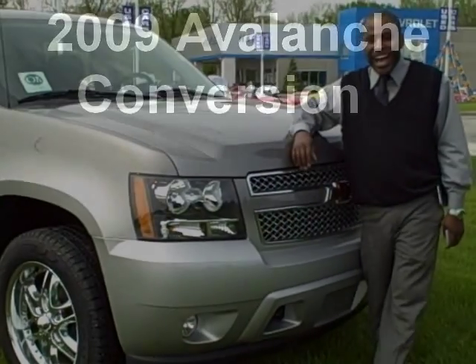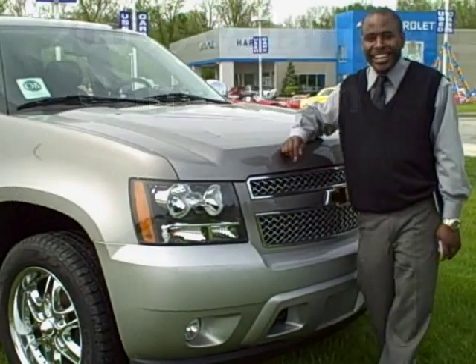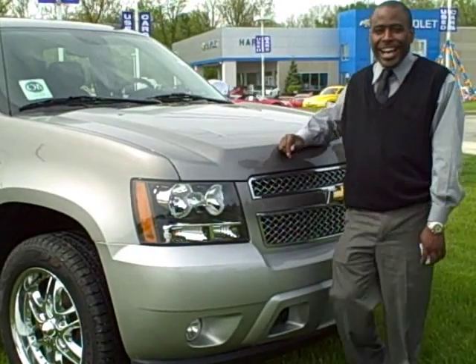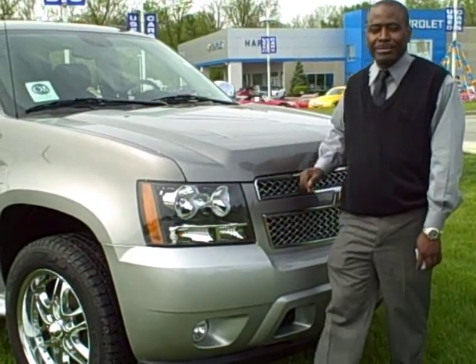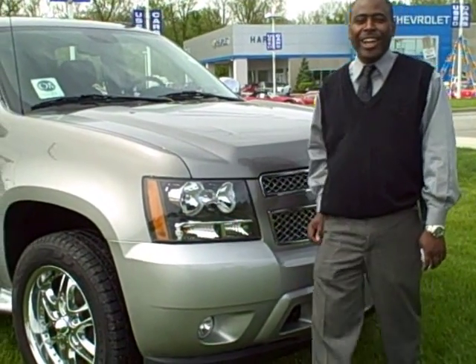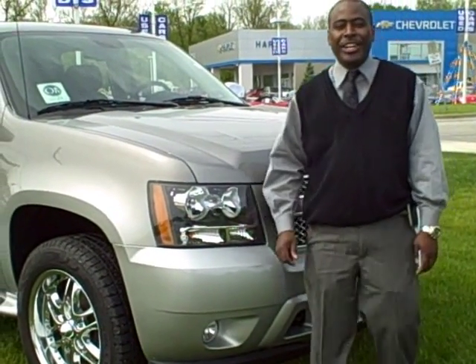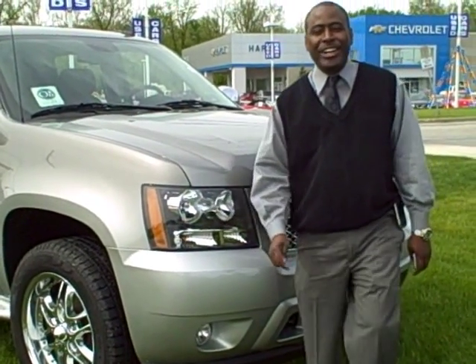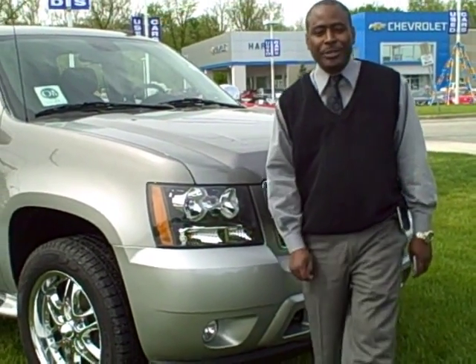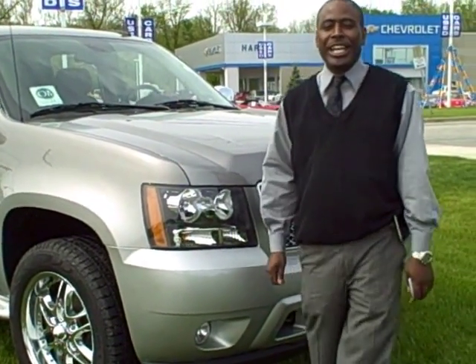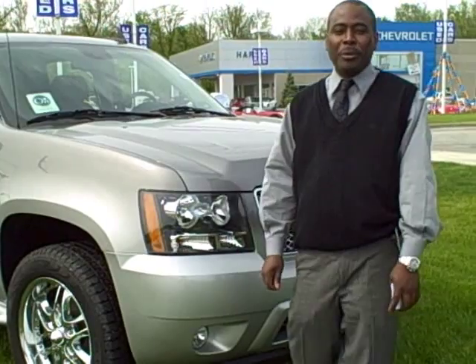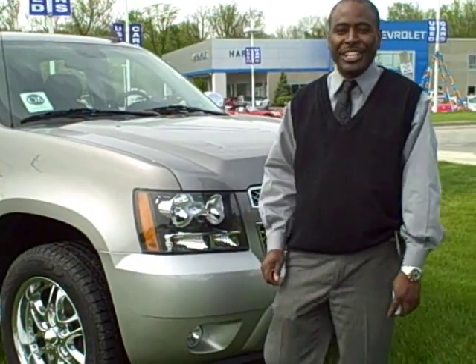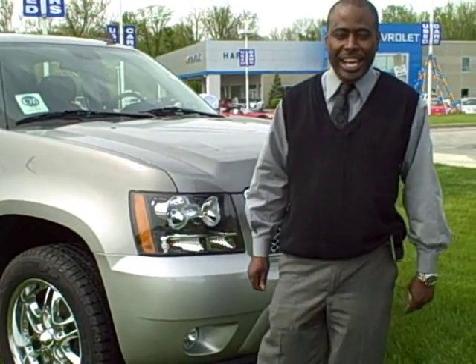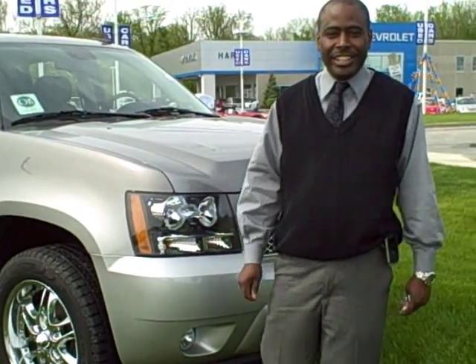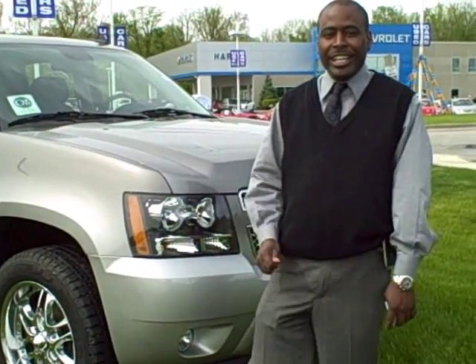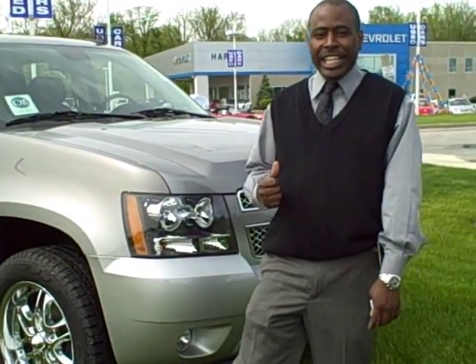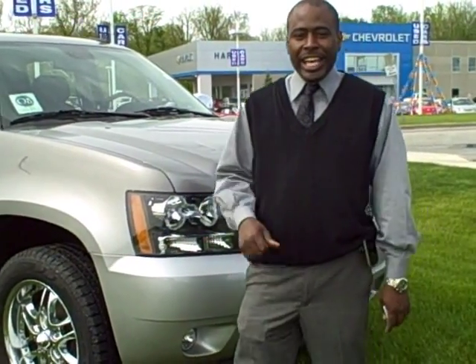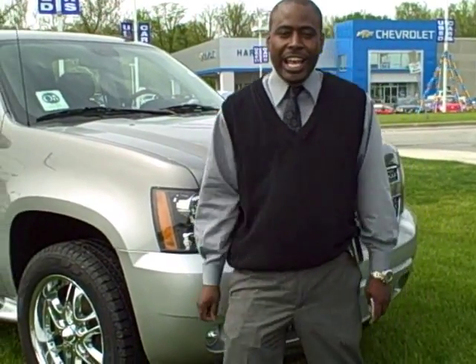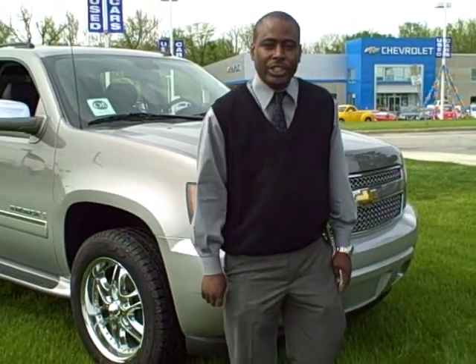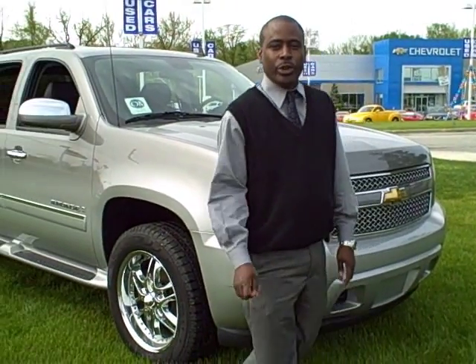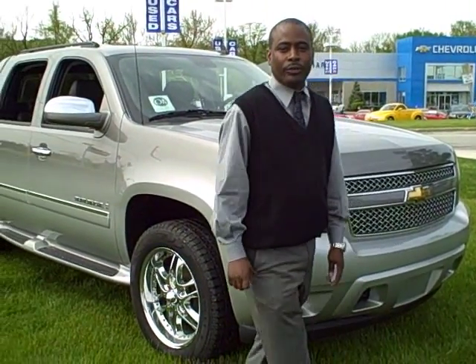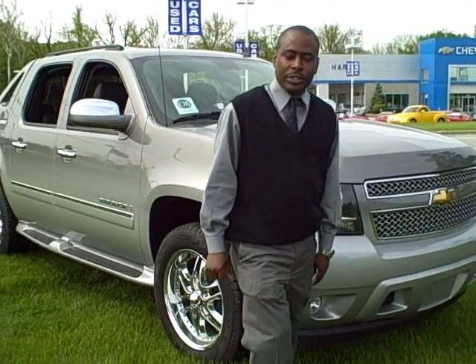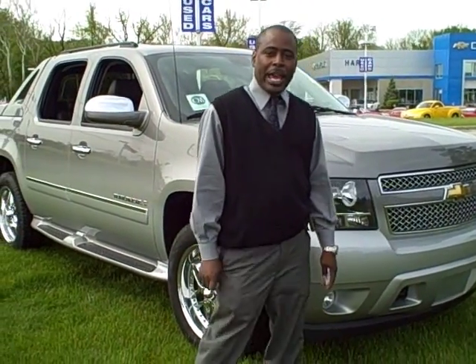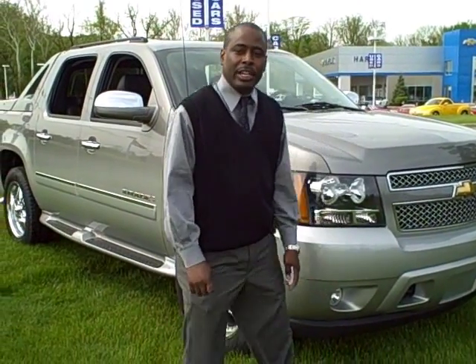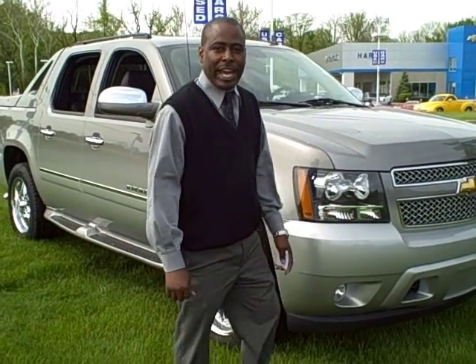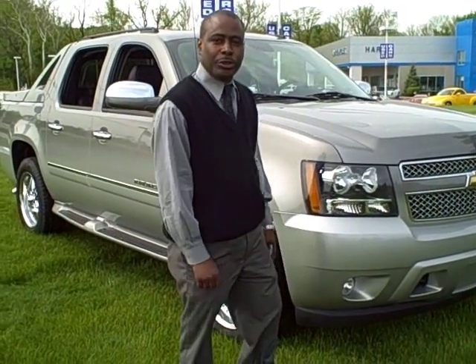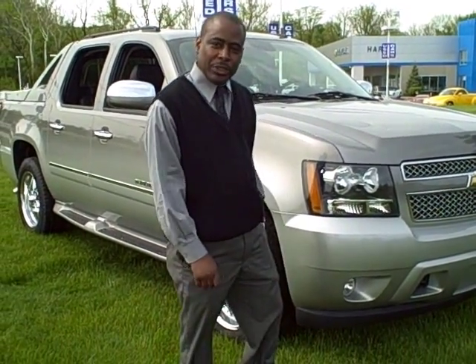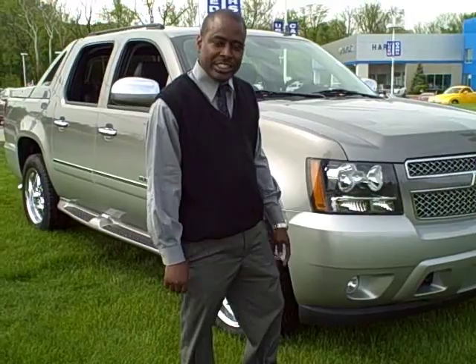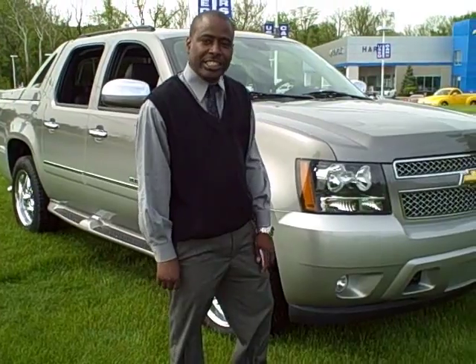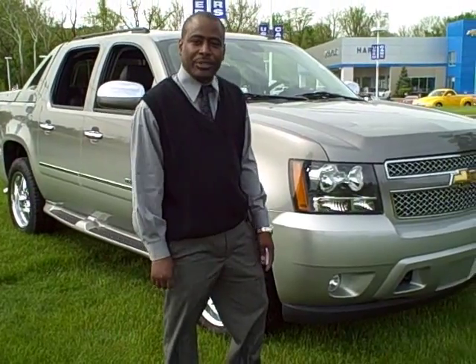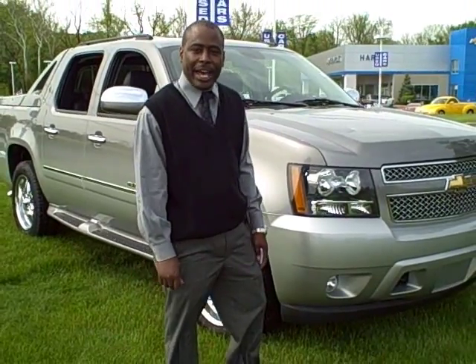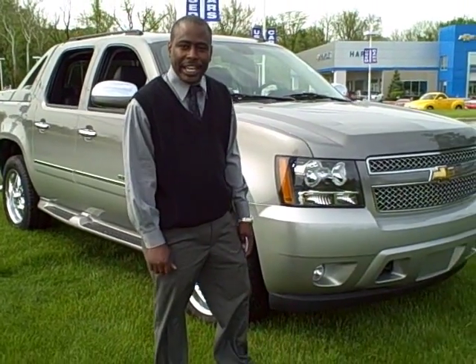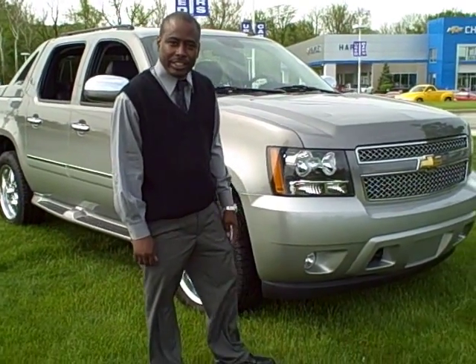Hi, I'm Ty Laurie here at Air Chevrolet in Noblesville, Indiana. Today I'd like to show you a conversion package that we've added to a 2009 Chevrolet Avalanche.